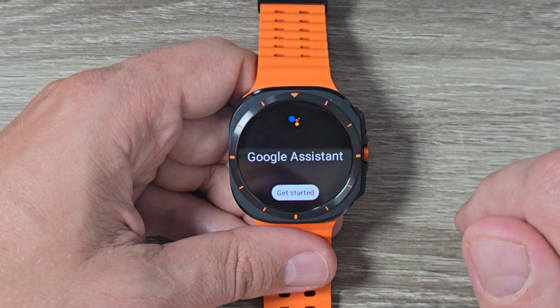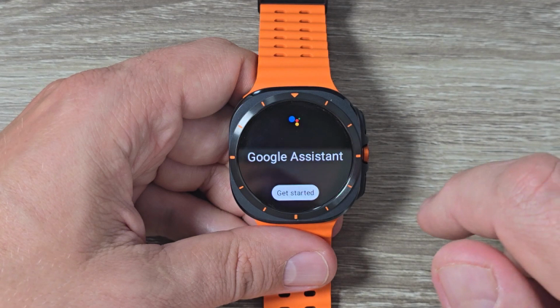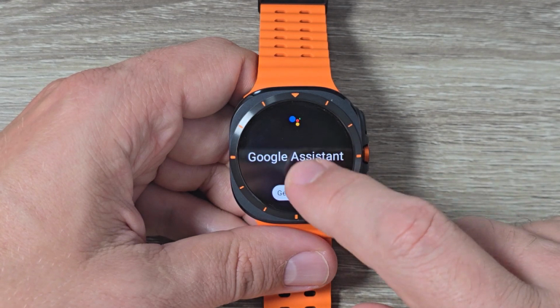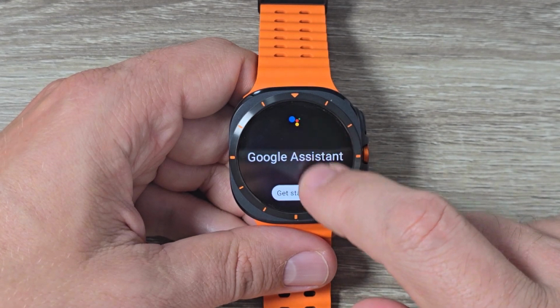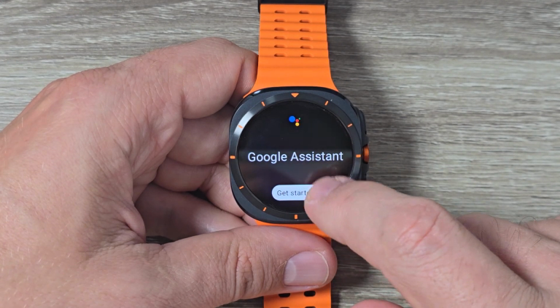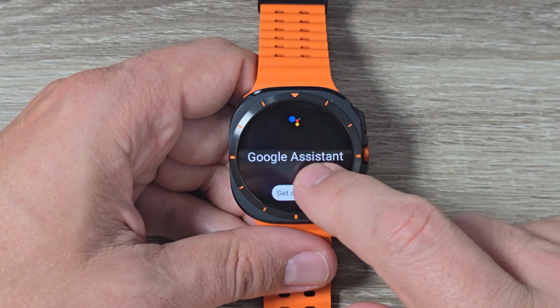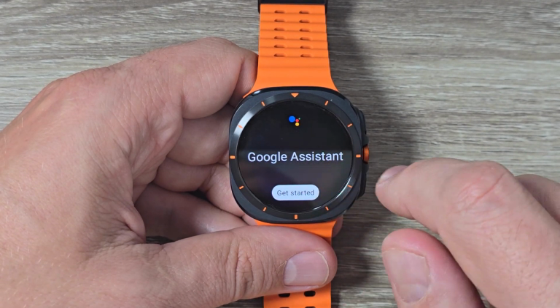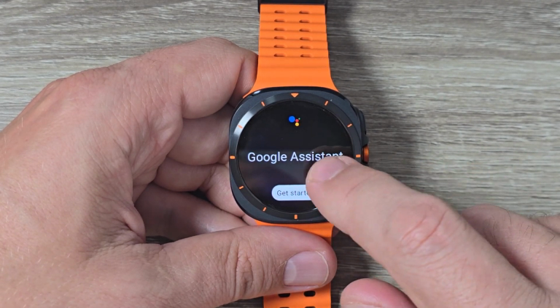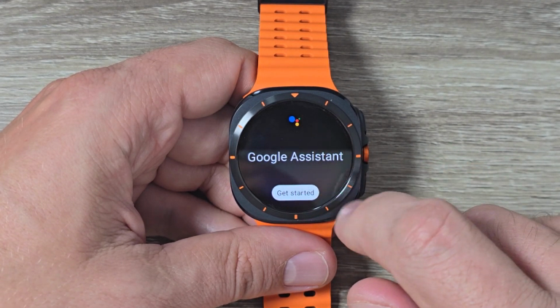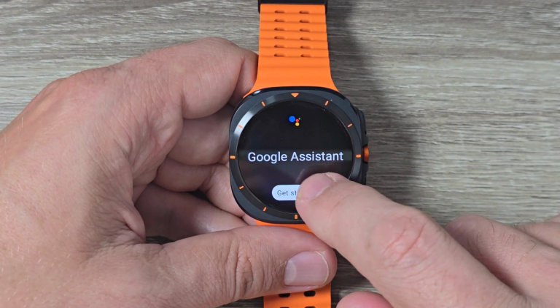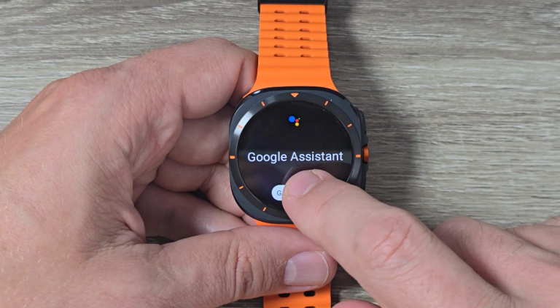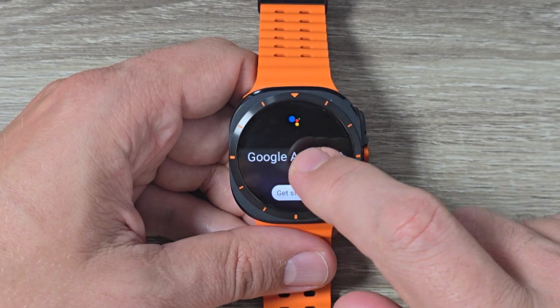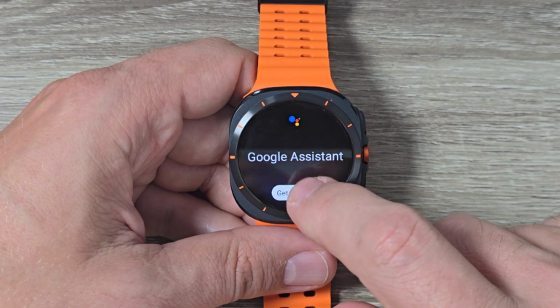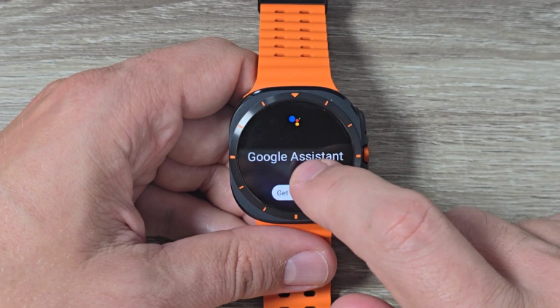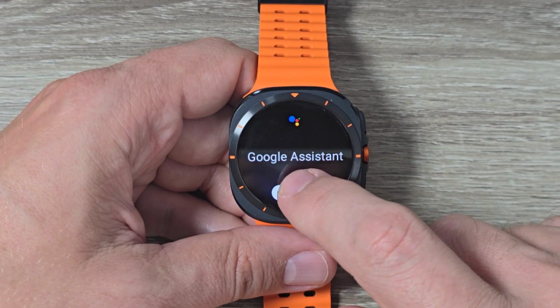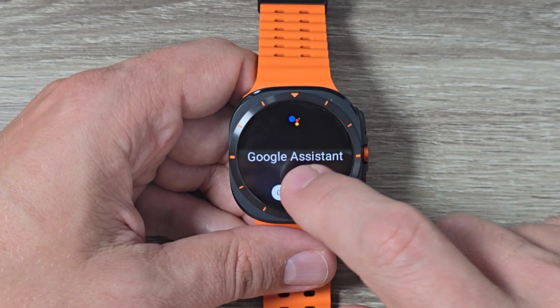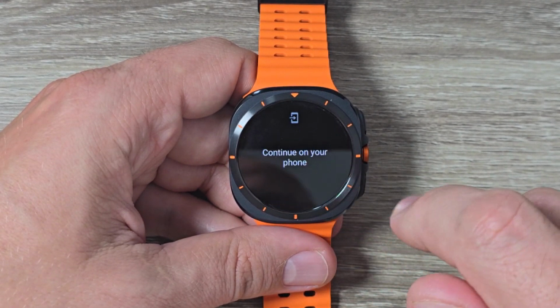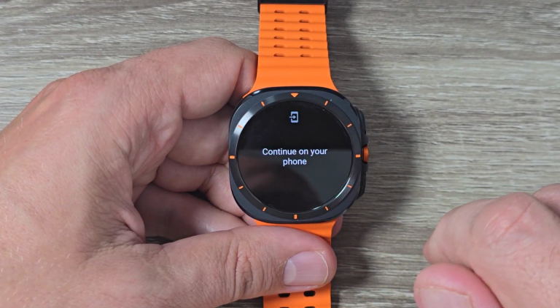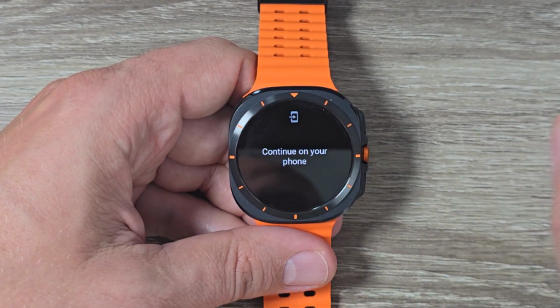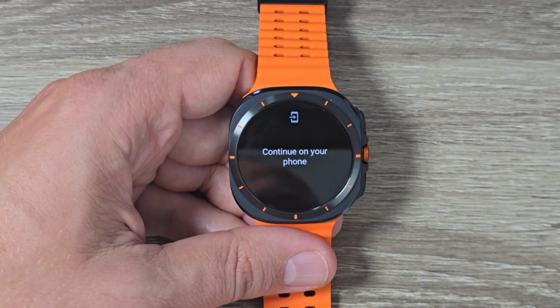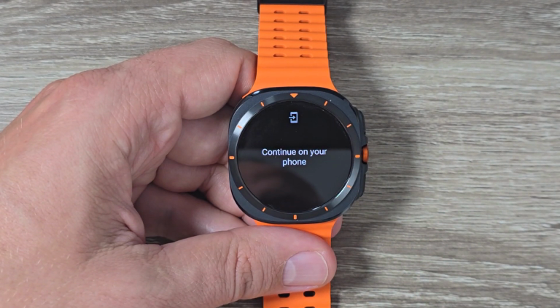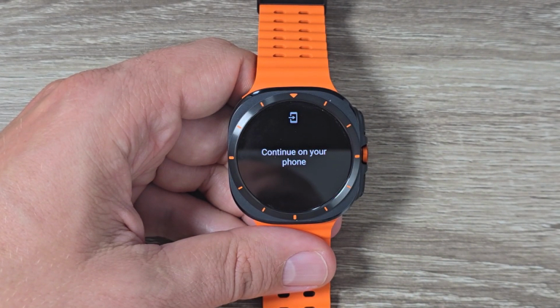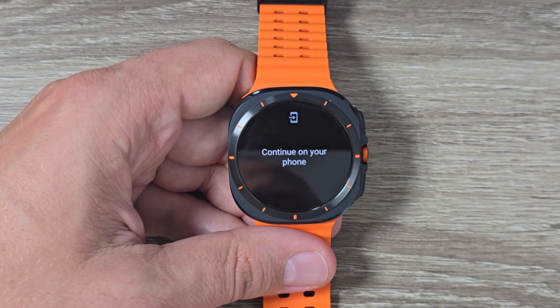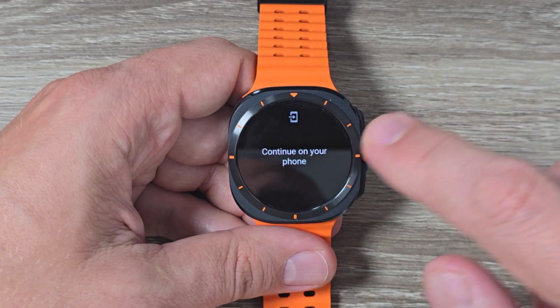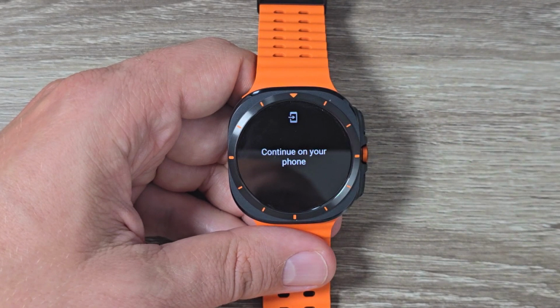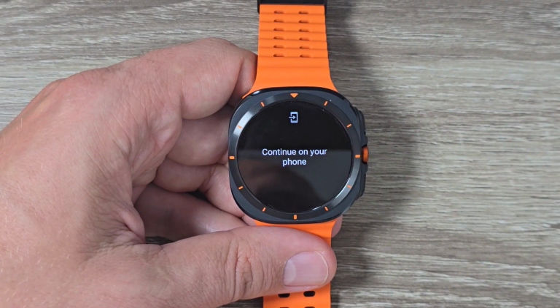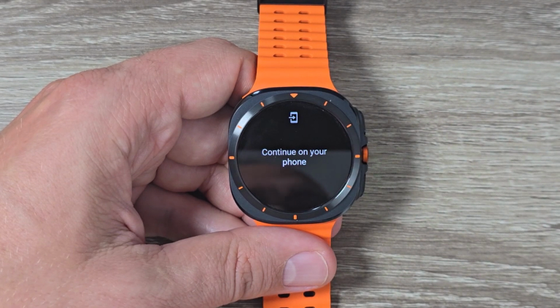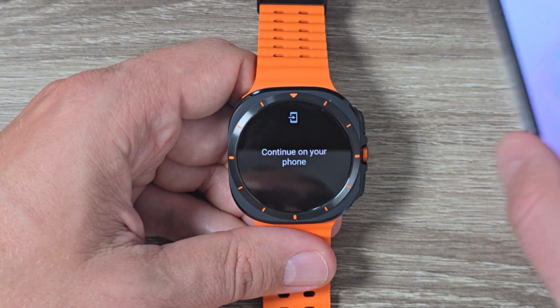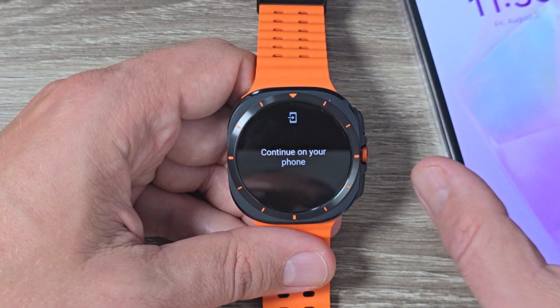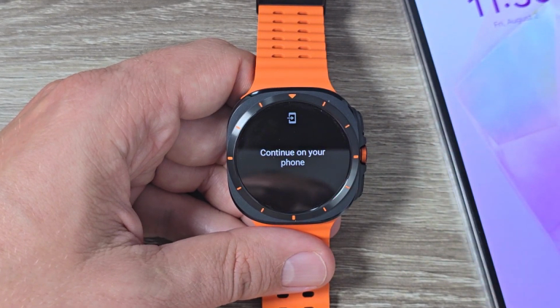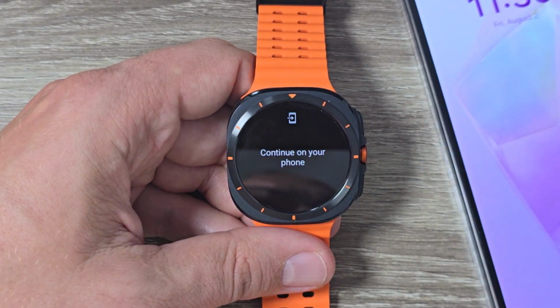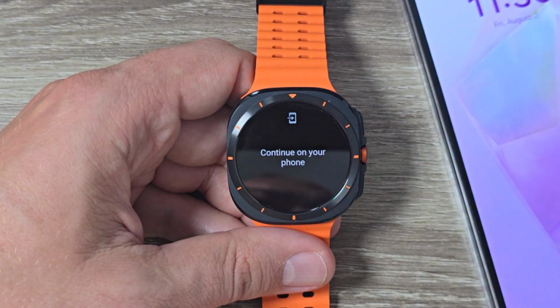Hi guys and welcome to the GSMAPC YouTube channel. In this video I will show you how to install Google Assistant on Samsung Galaxy Watch 7 Ultra.